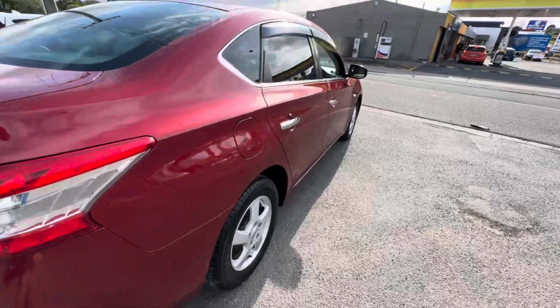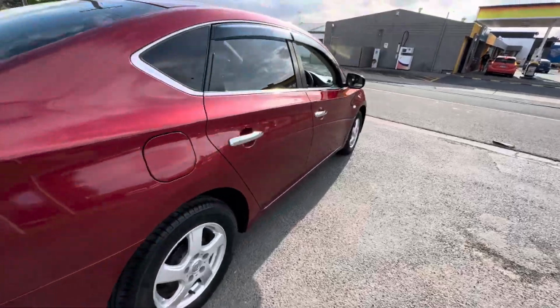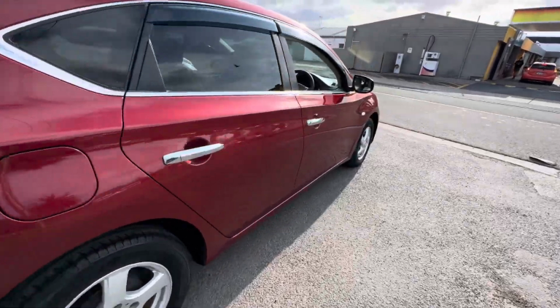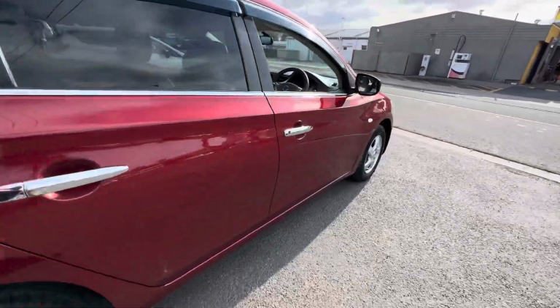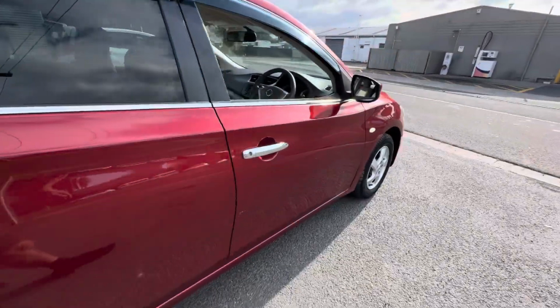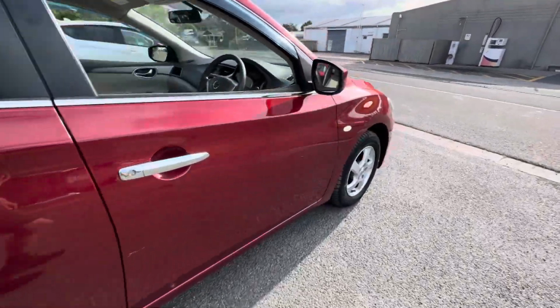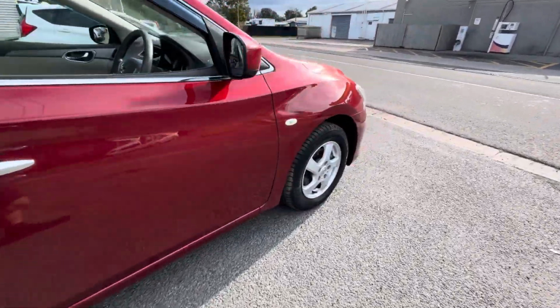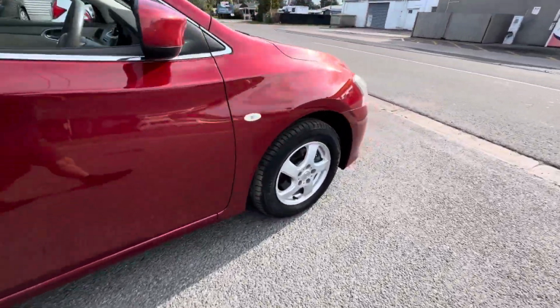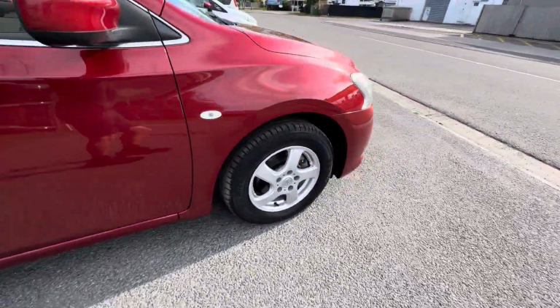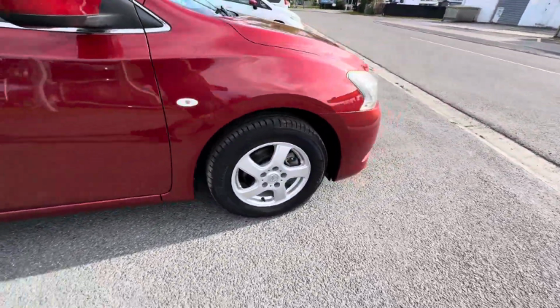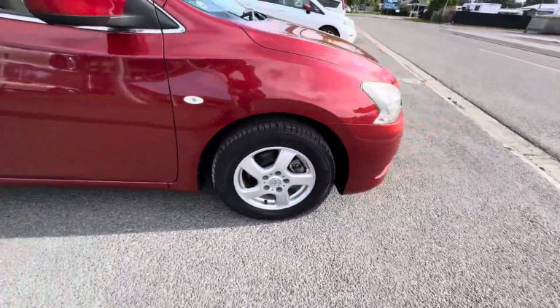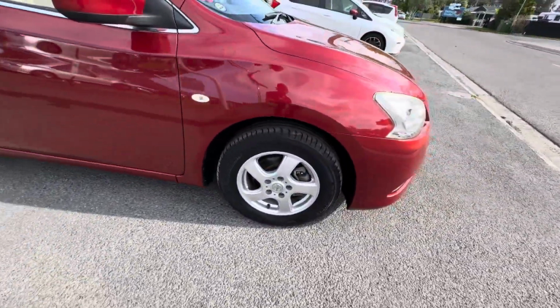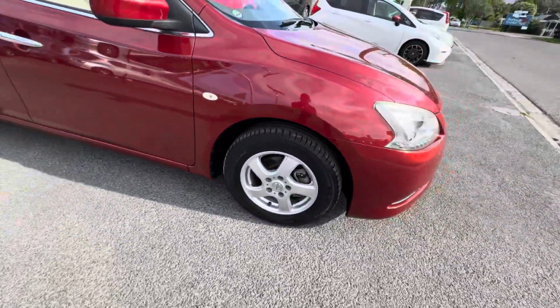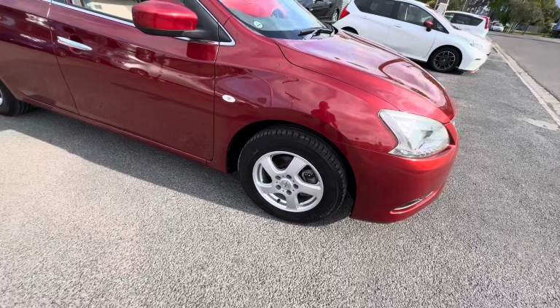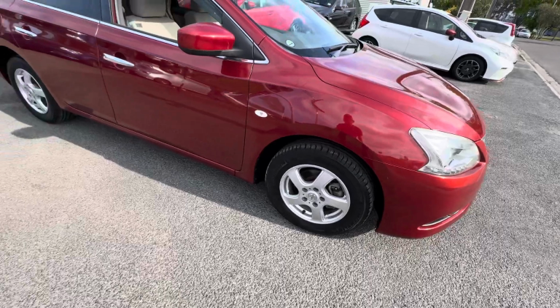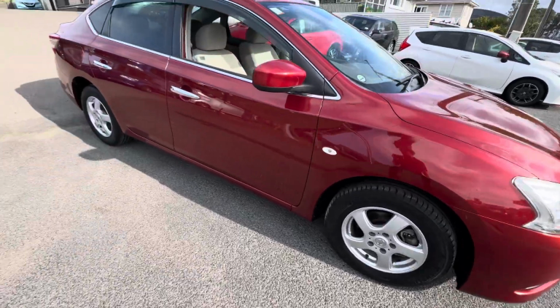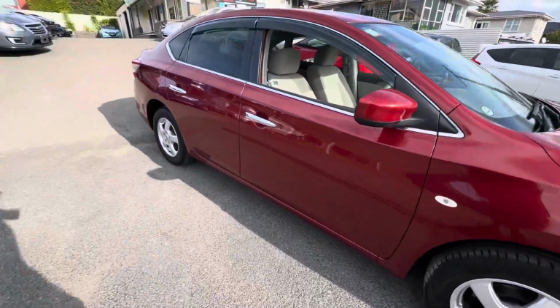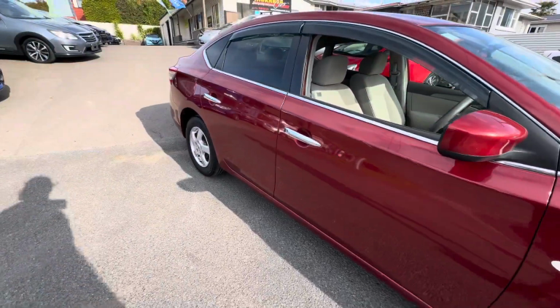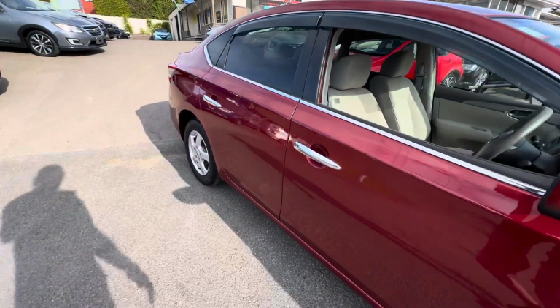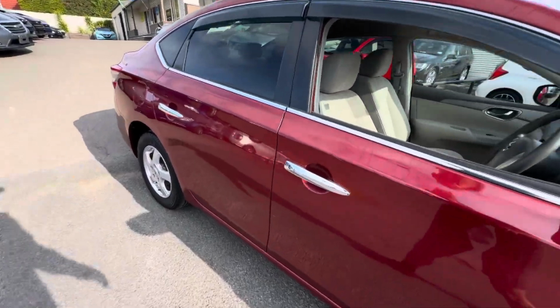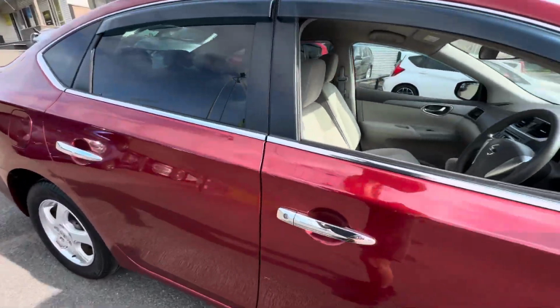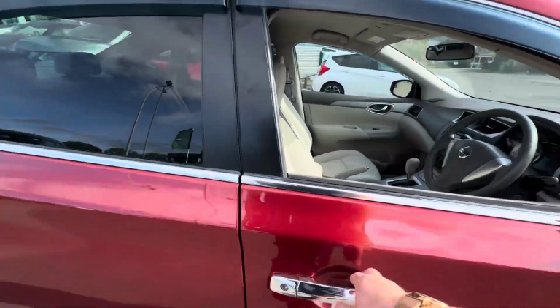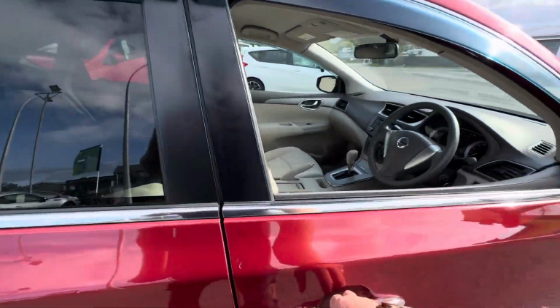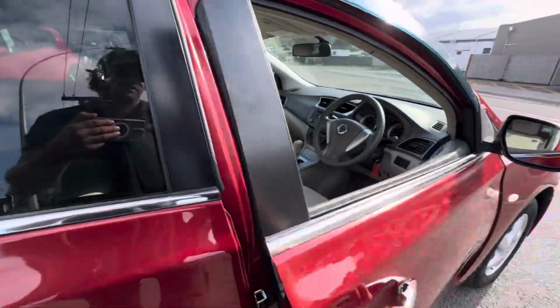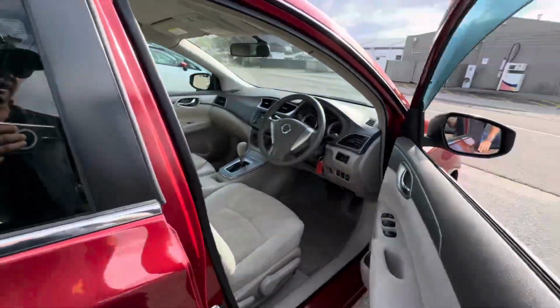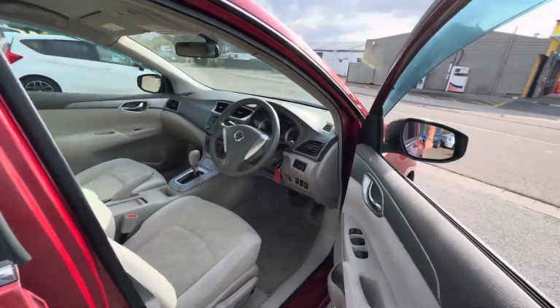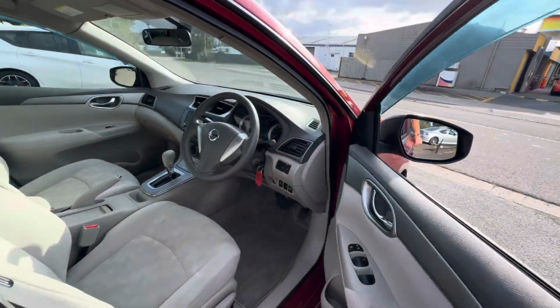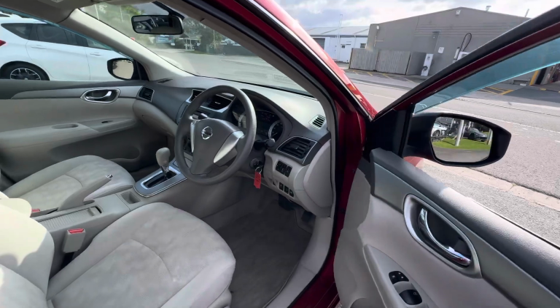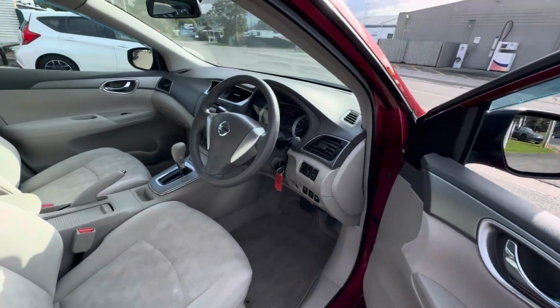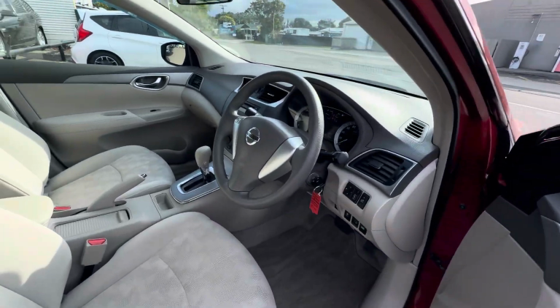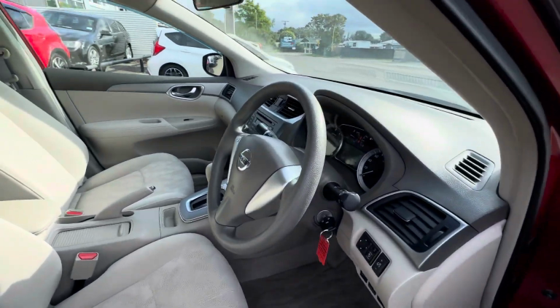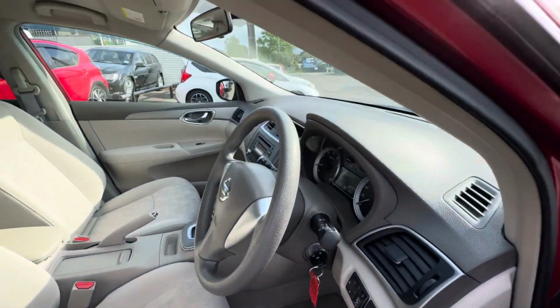Comes fully serviced. It's on nice factory alloy wheels — 15 inch factory alloys on Michelin tyres with great tread all around. Just come through compliance, had no issues at all getting through compliance.